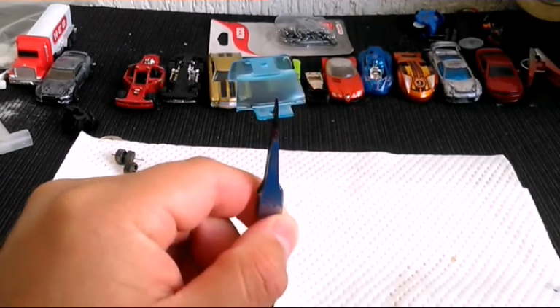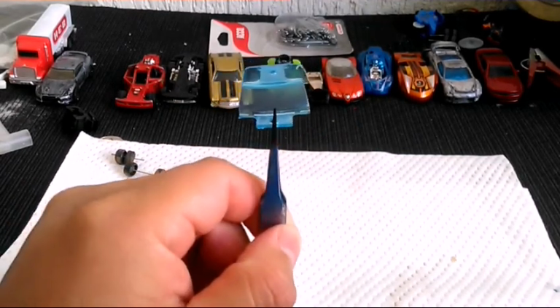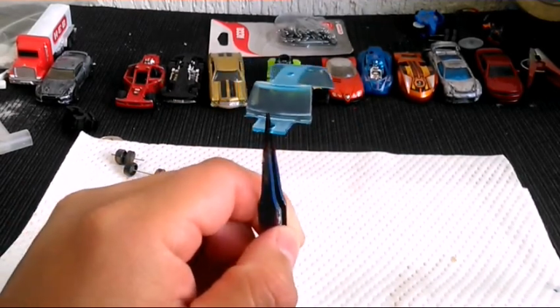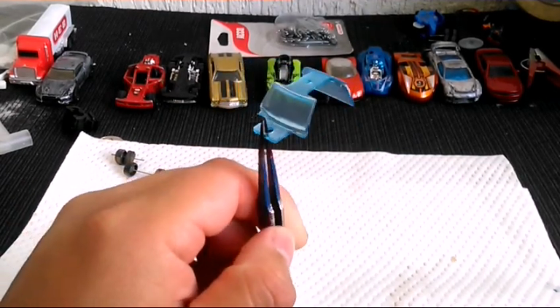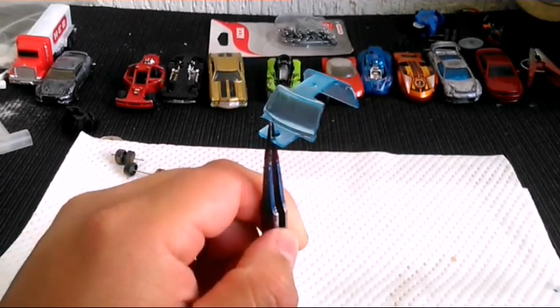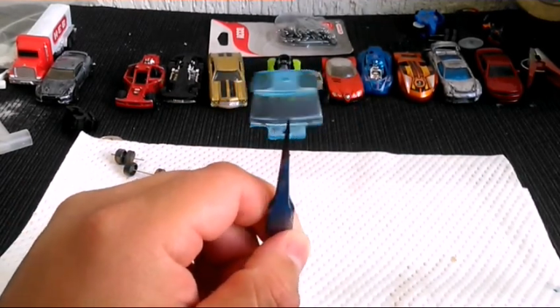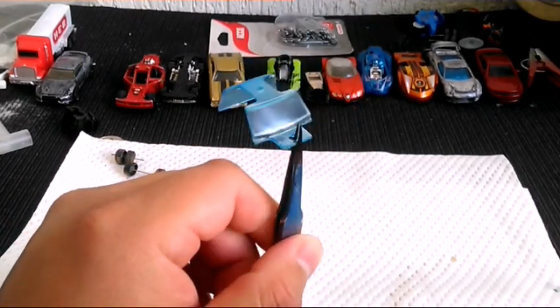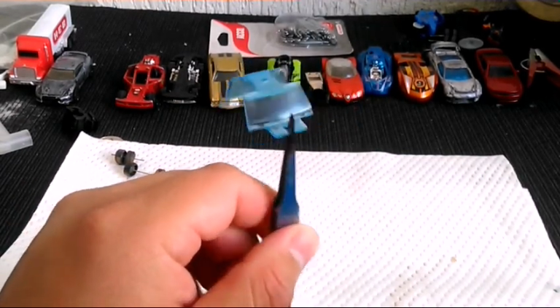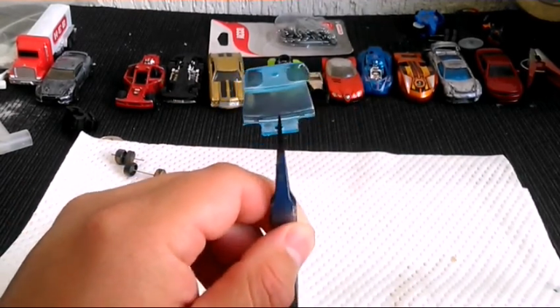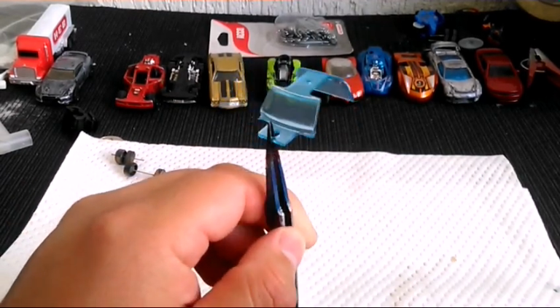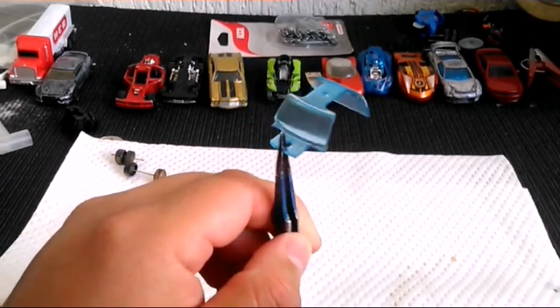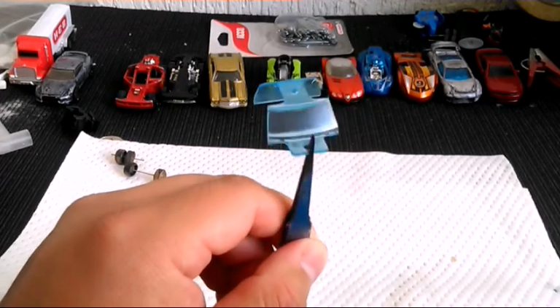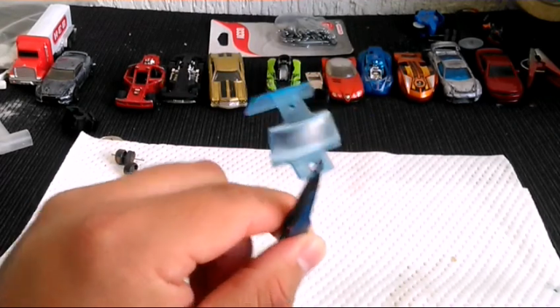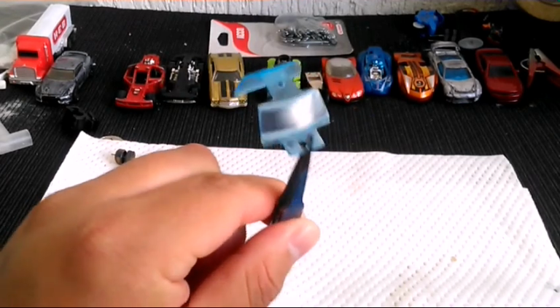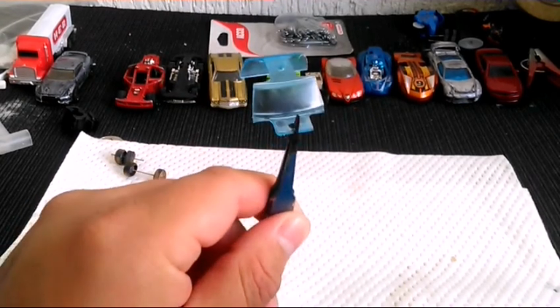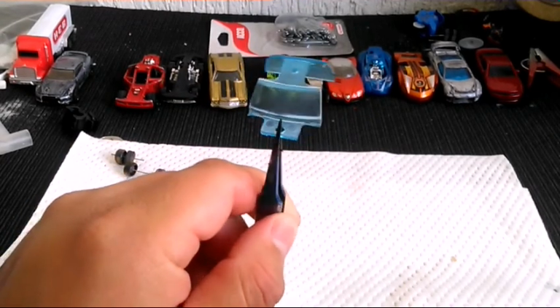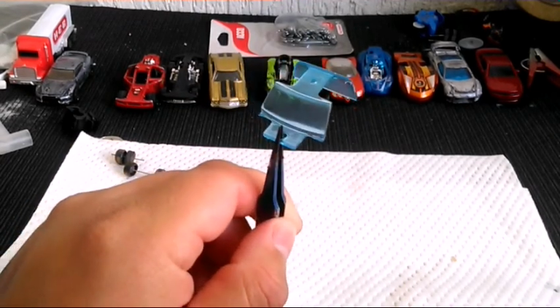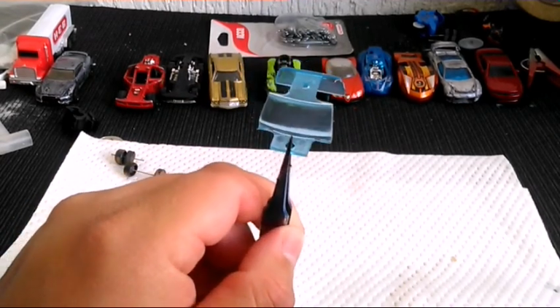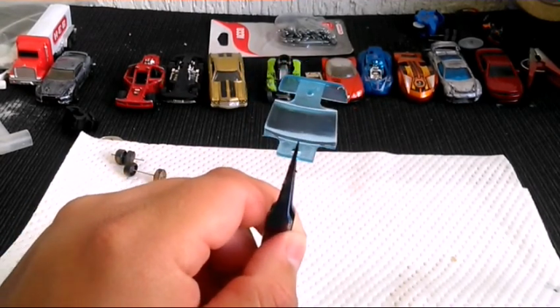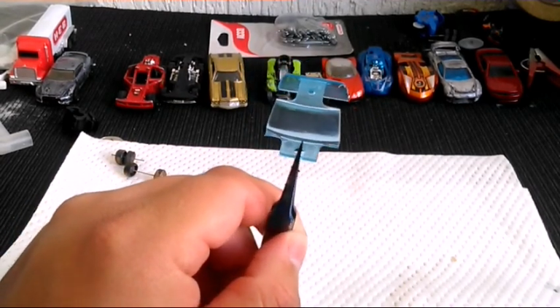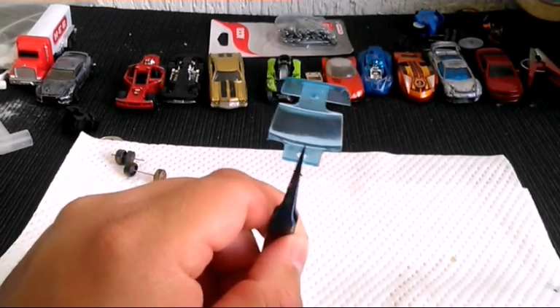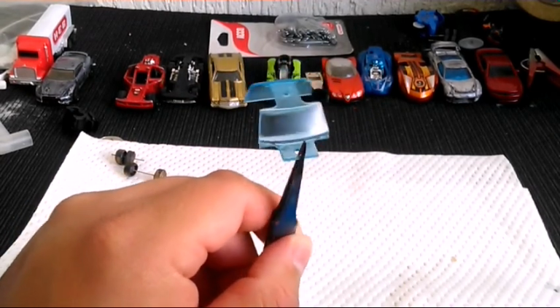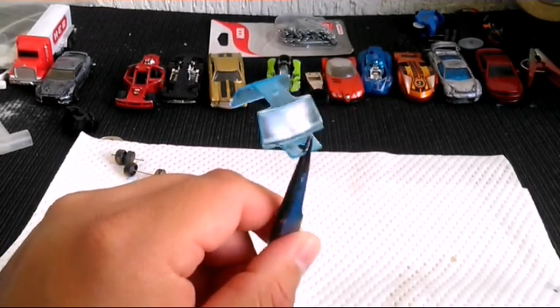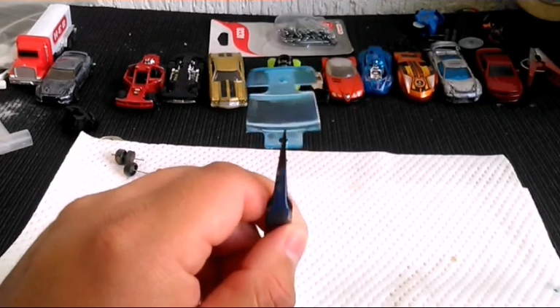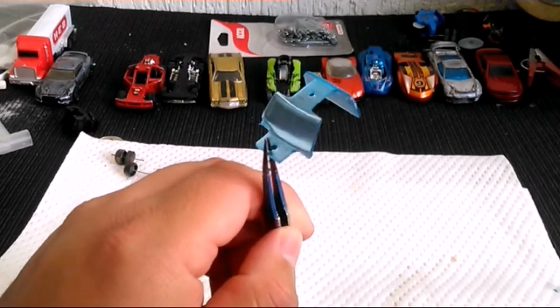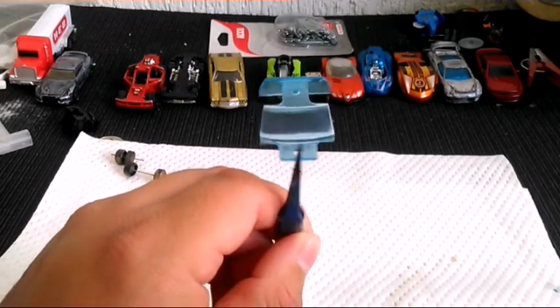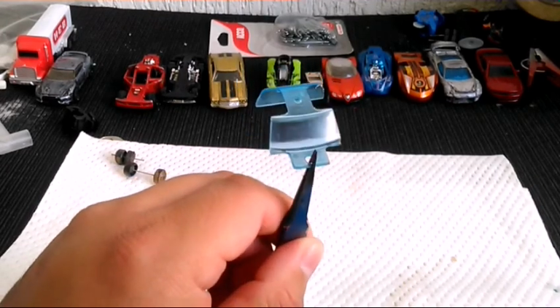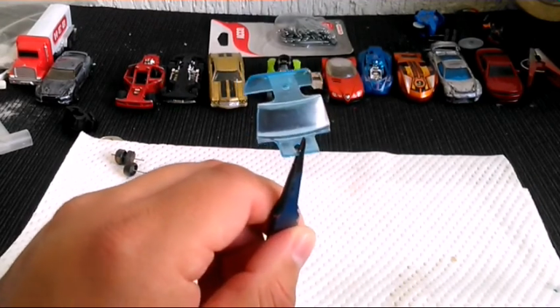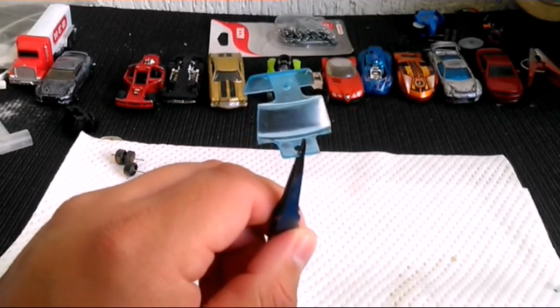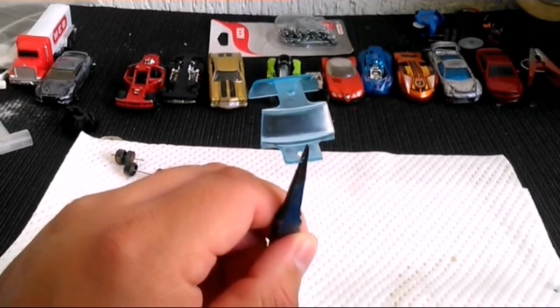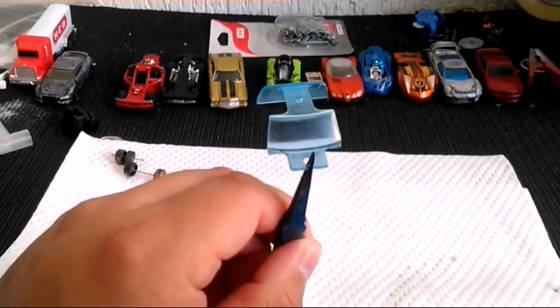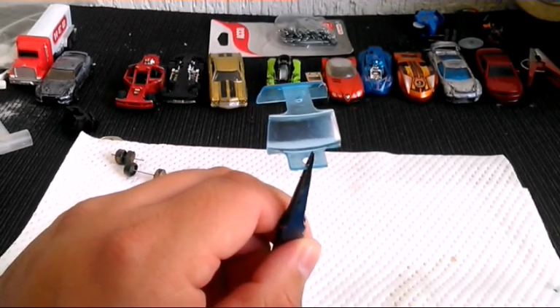Ya la carrocería está en el taller de pintura, ya tiene su primer capa de primer. Vamos a esperar a lijar, a sentar un poquito el primer para poder dar nuestras capas de pintura. Entonces pues vámonos para allá al taller de pintura.